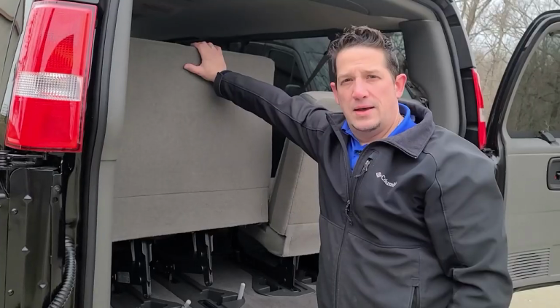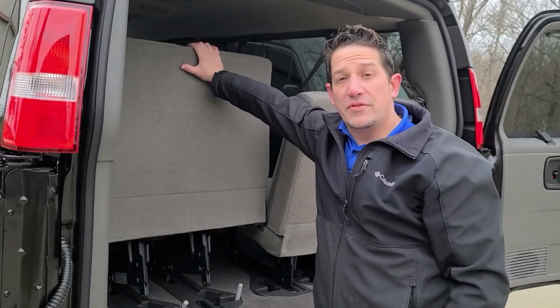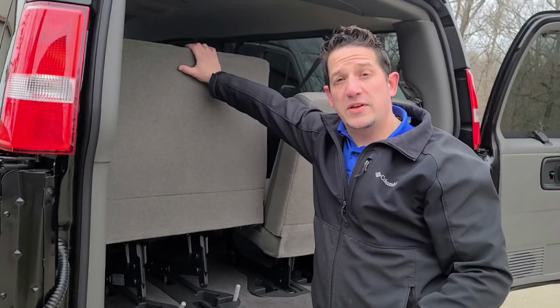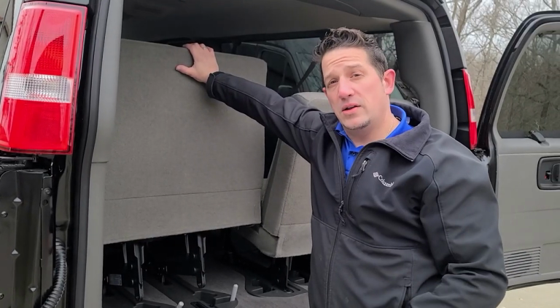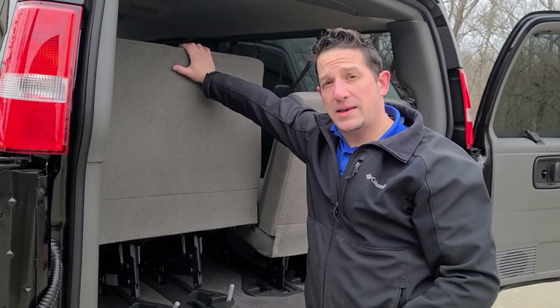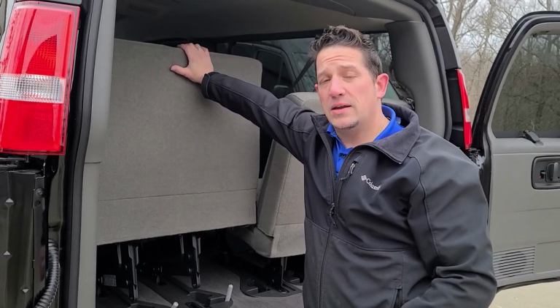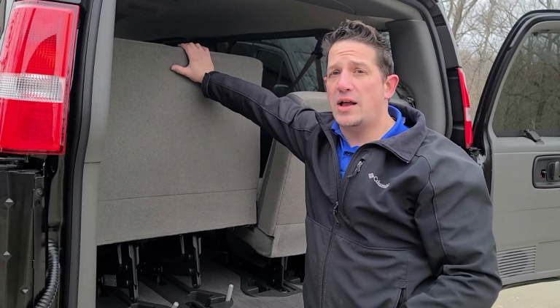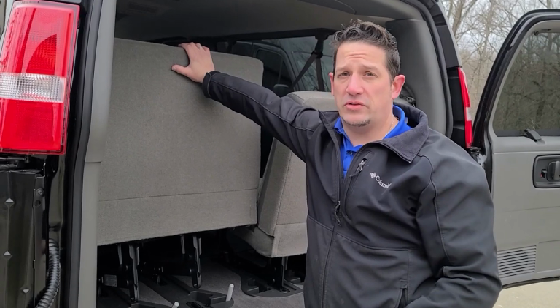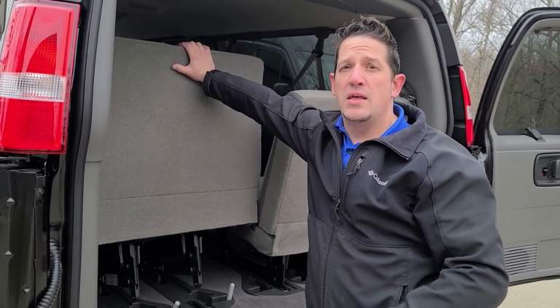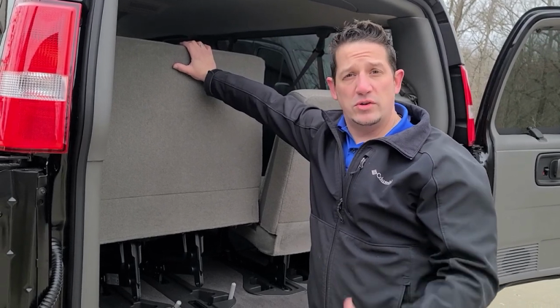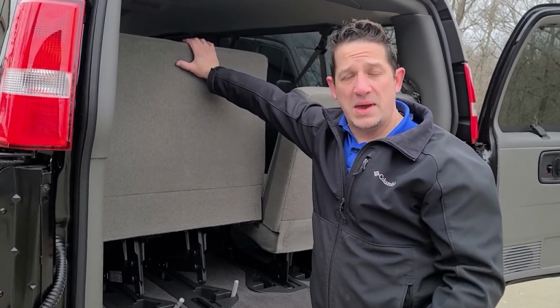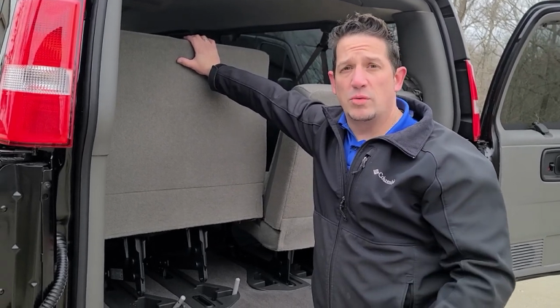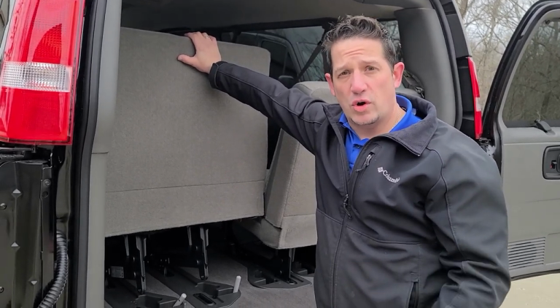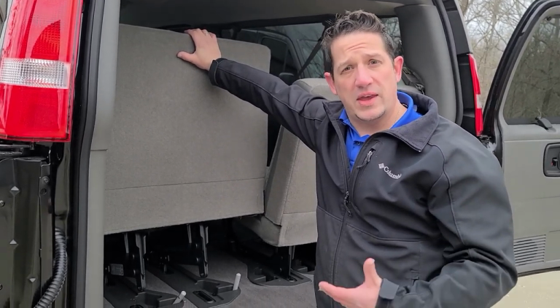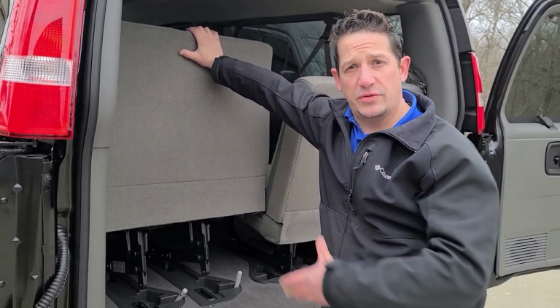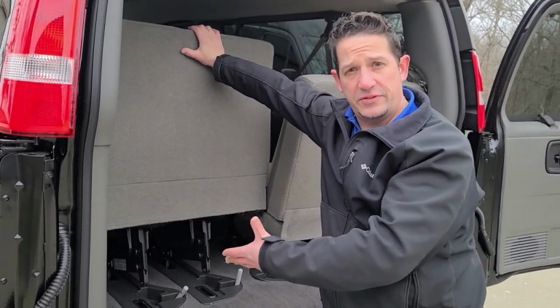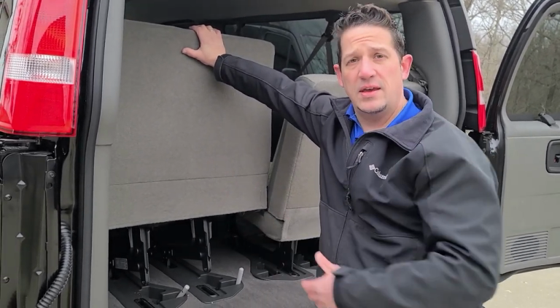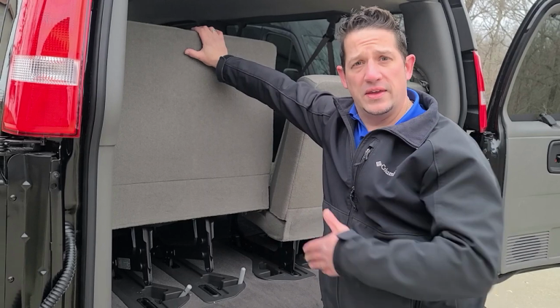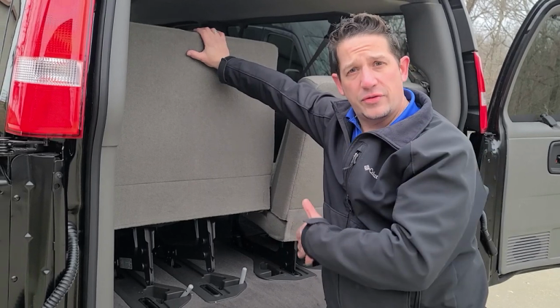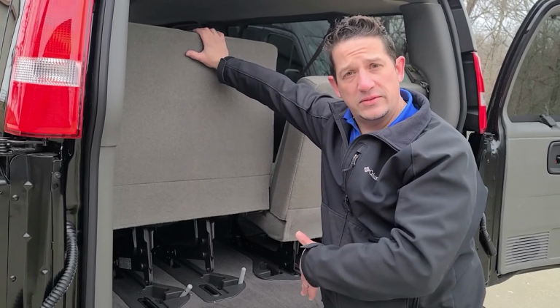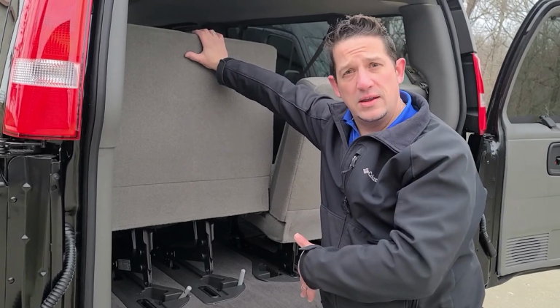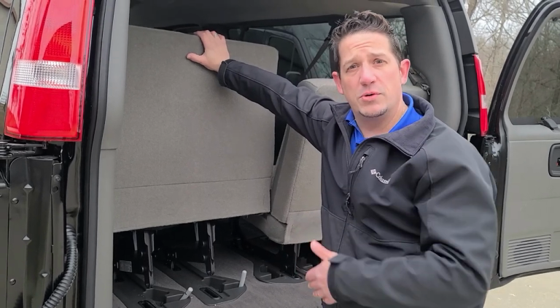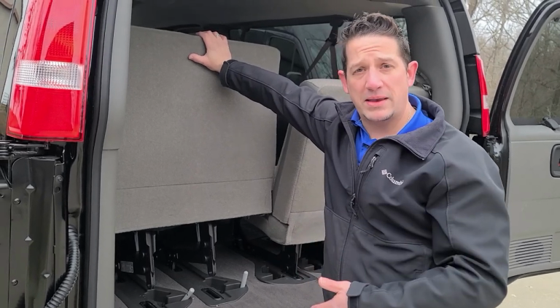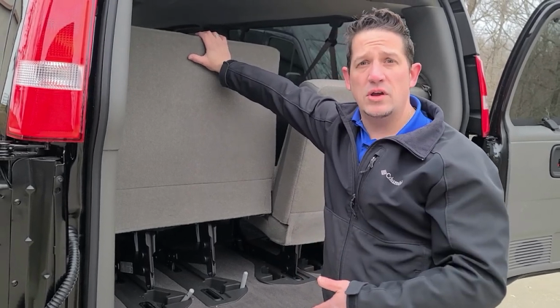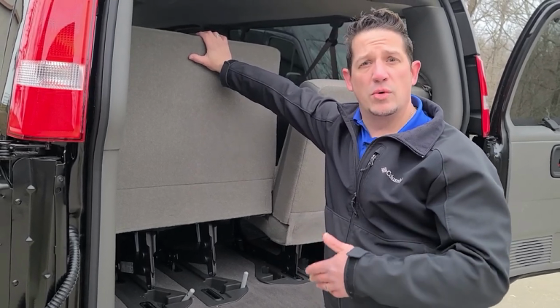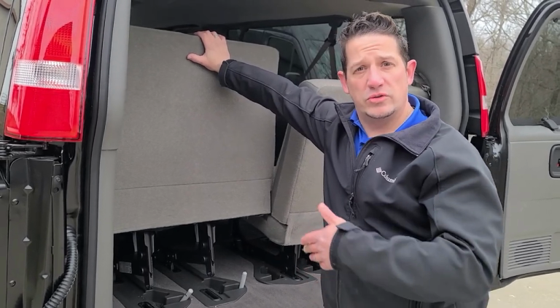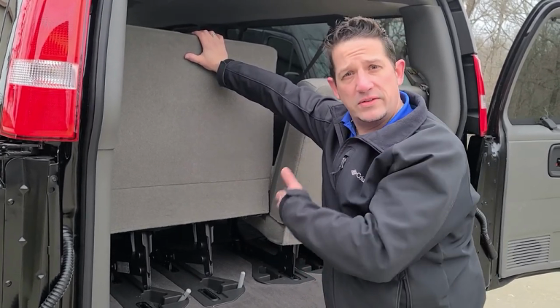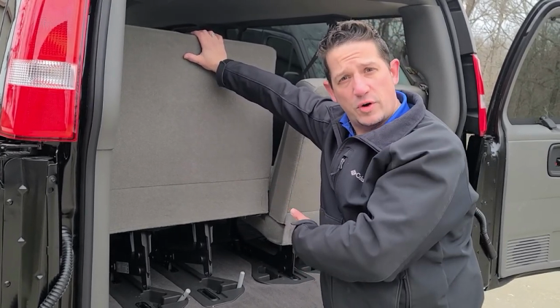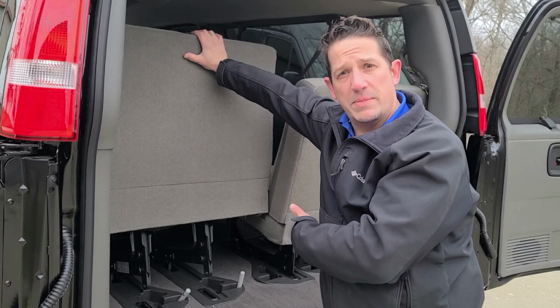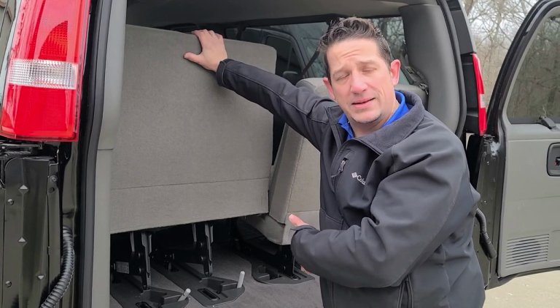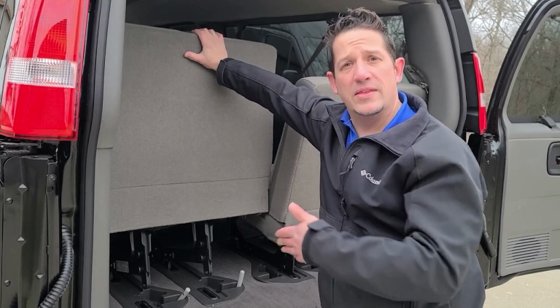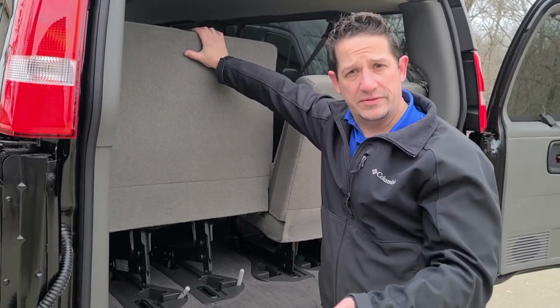I forgot to mention that when you take the seats out, you'll want to start with the left seat and then take out the right seat. When you put them back in, you'll want to use the right seat first and then the left seat.